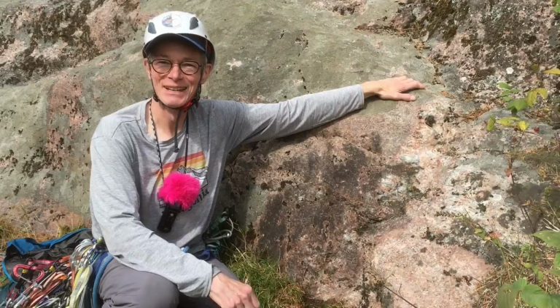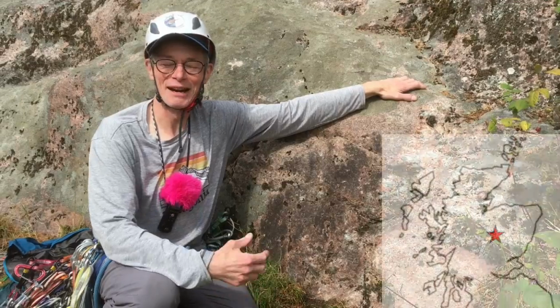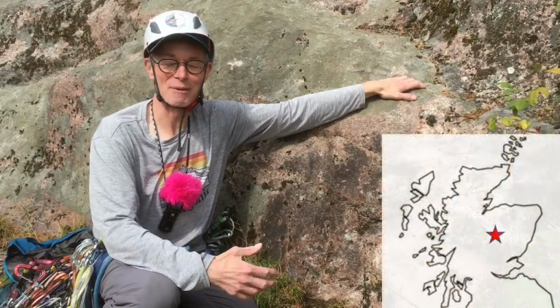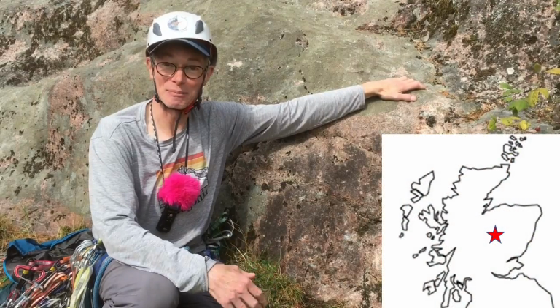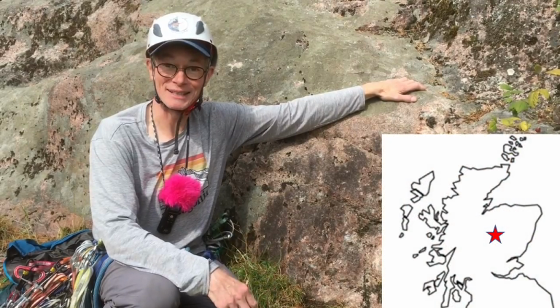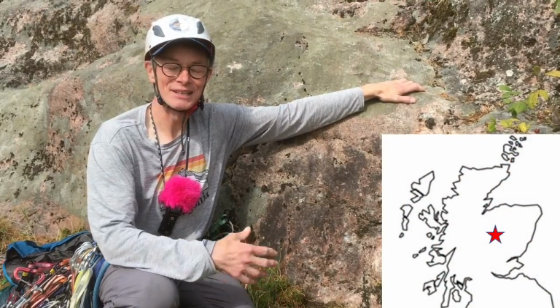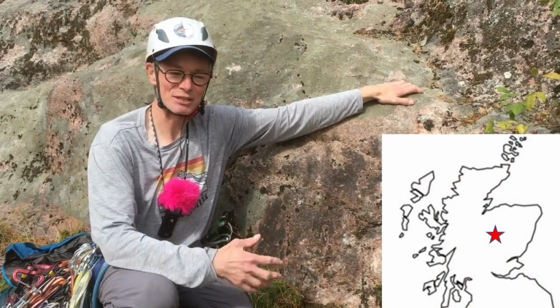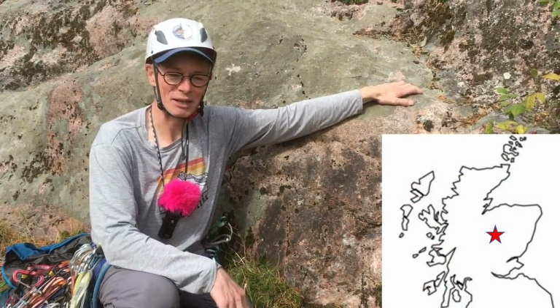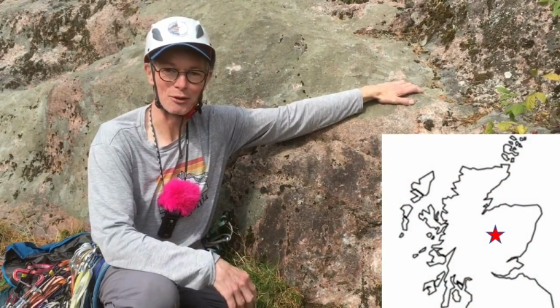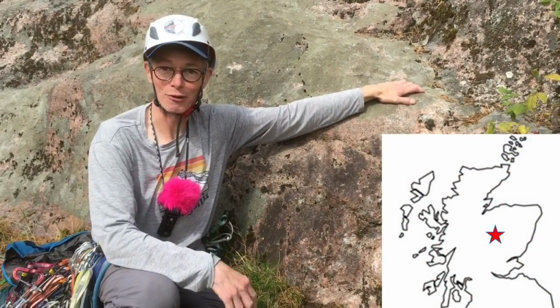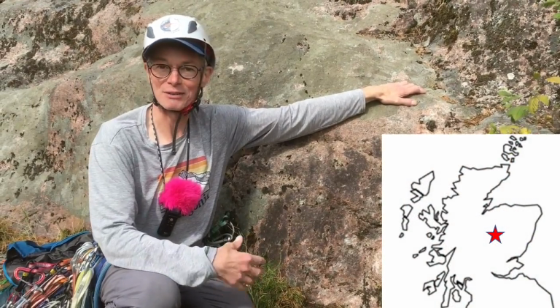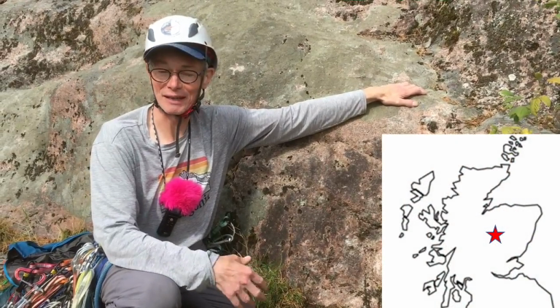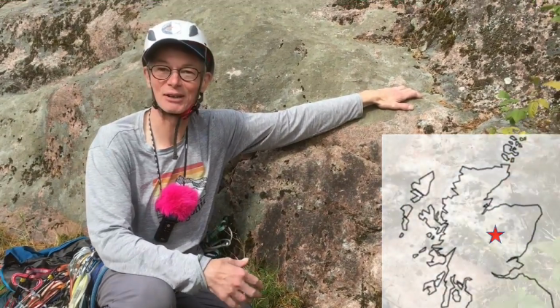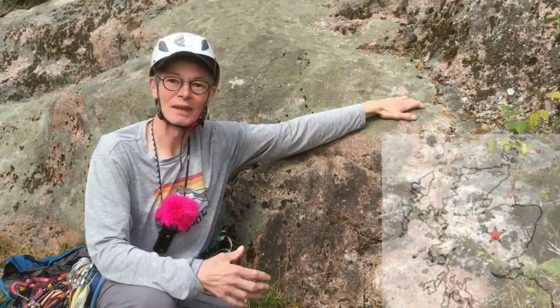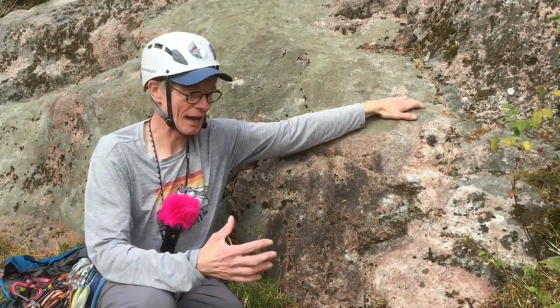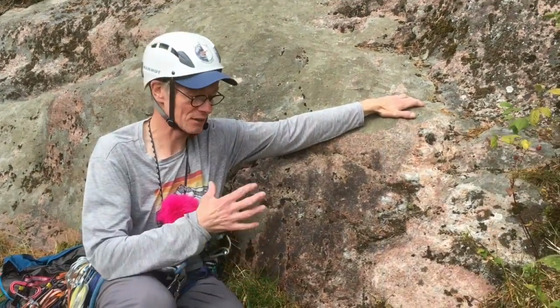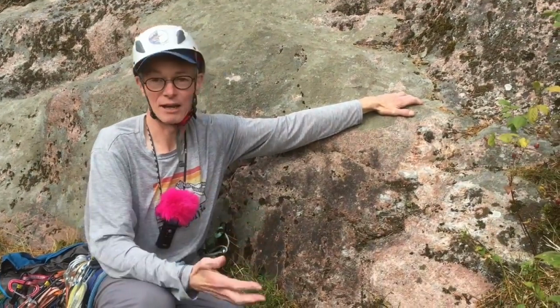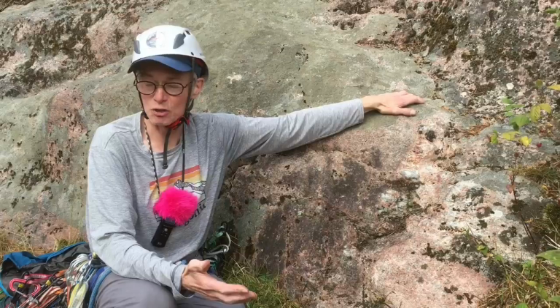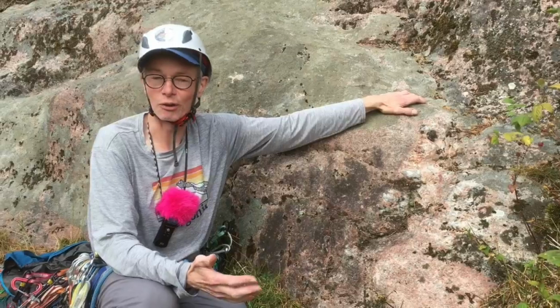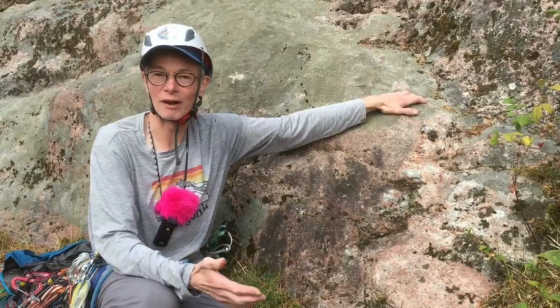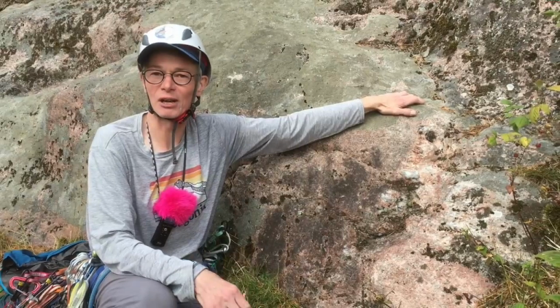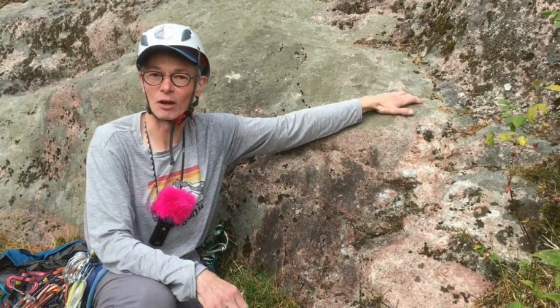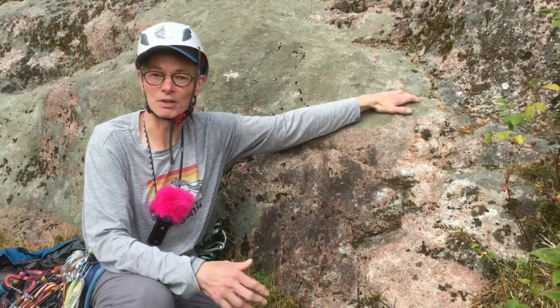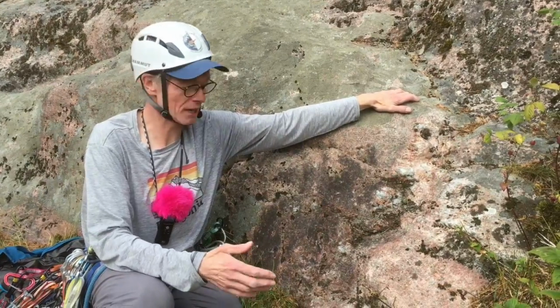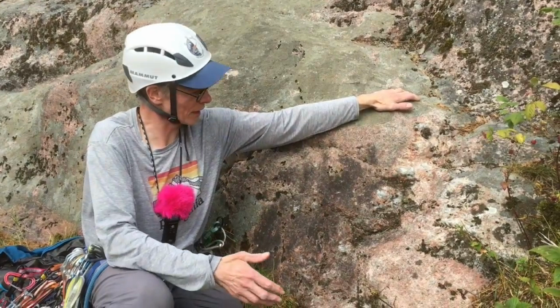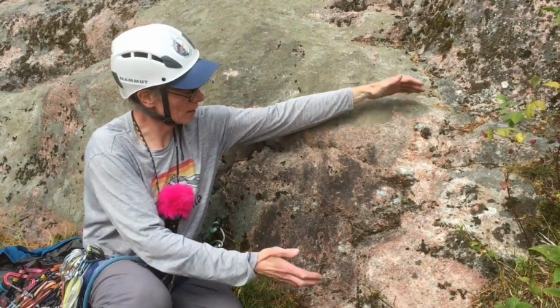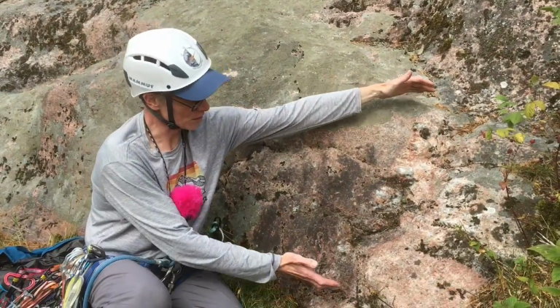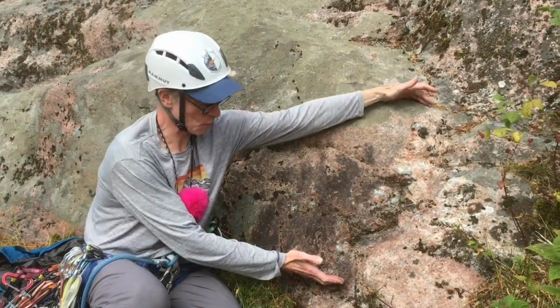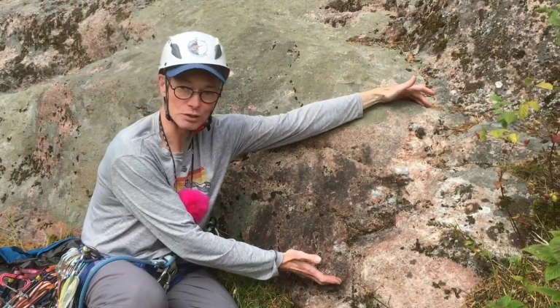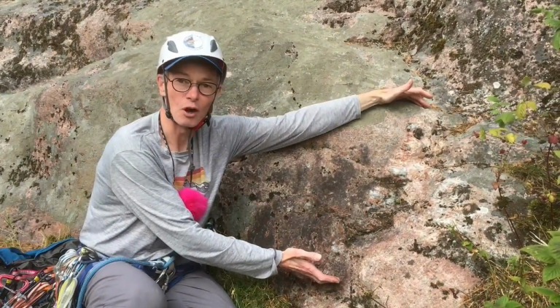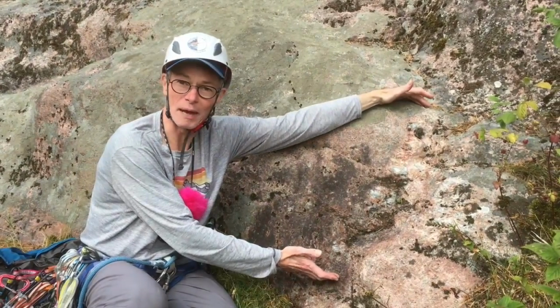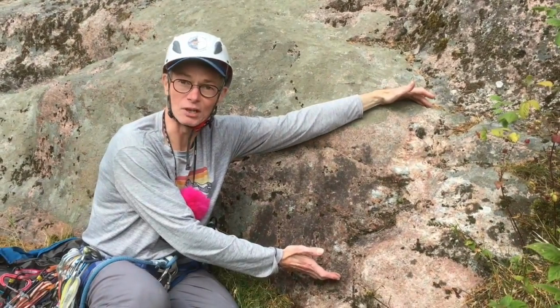We're at the Passaballata, just below the Great Flake Climb, and it's beautiful granite for climbing on, but just down here there's this pod of pegmatite.